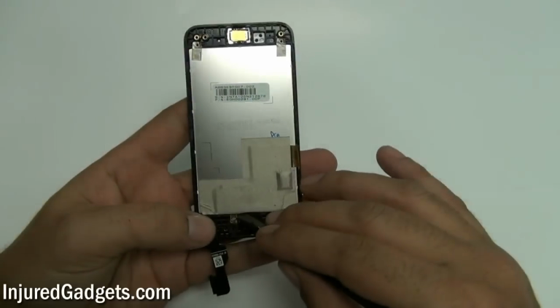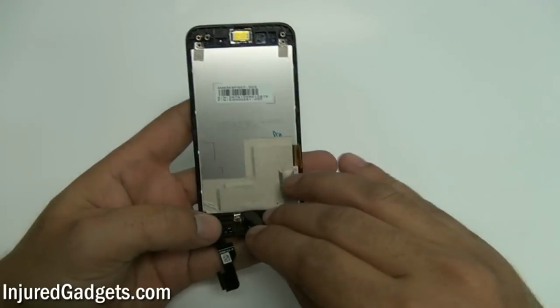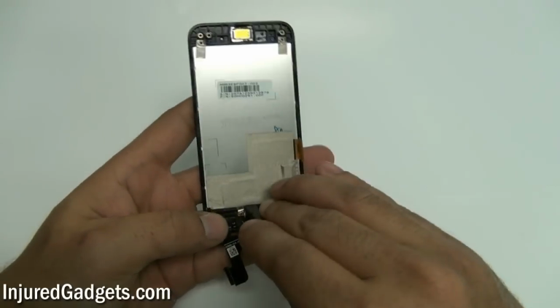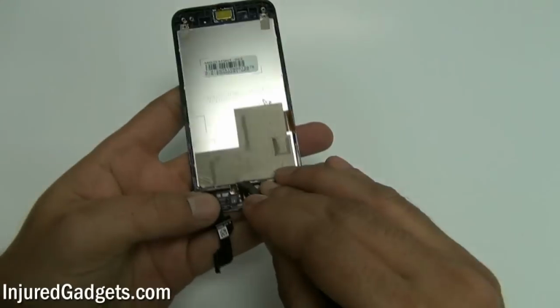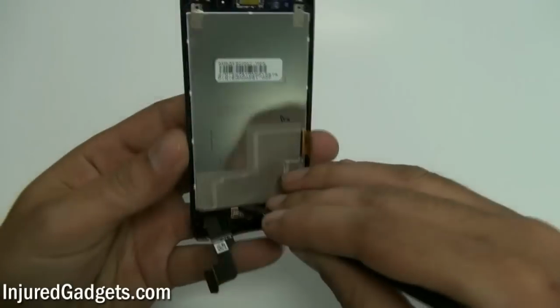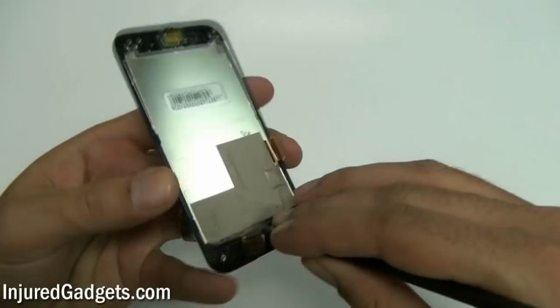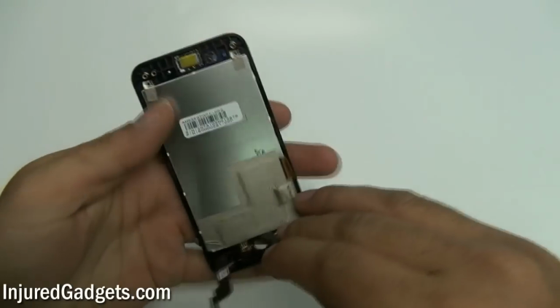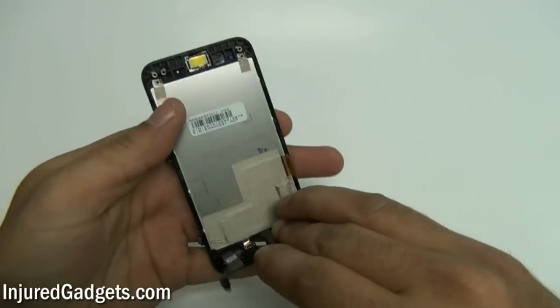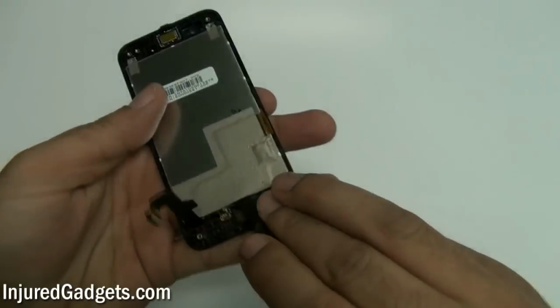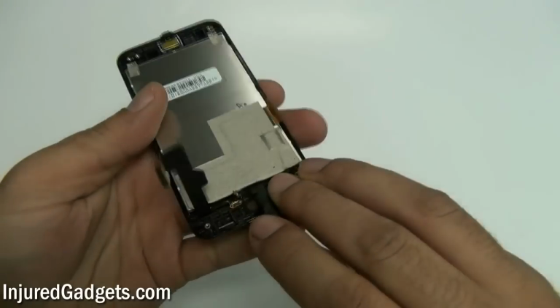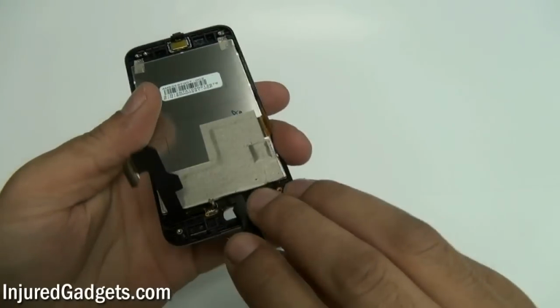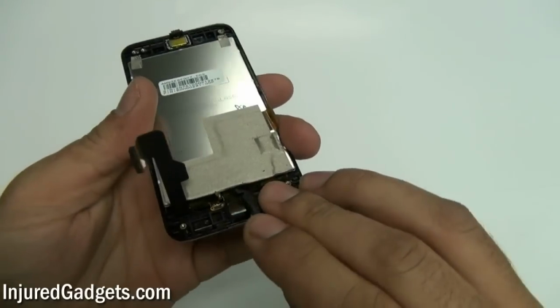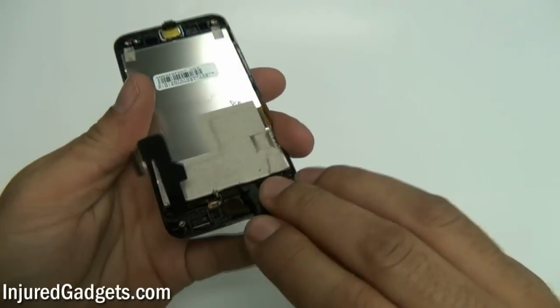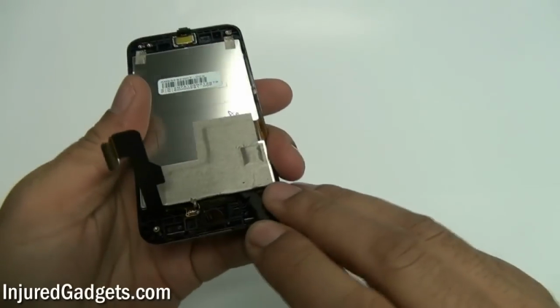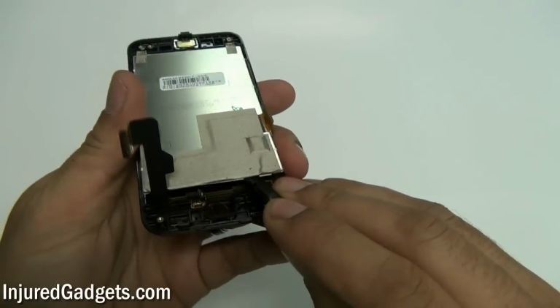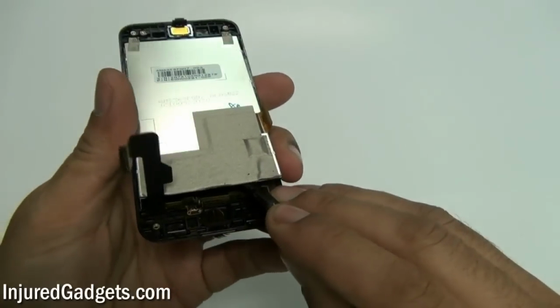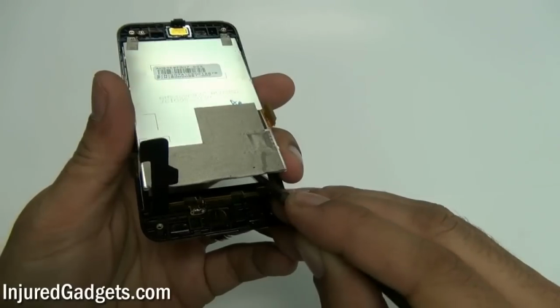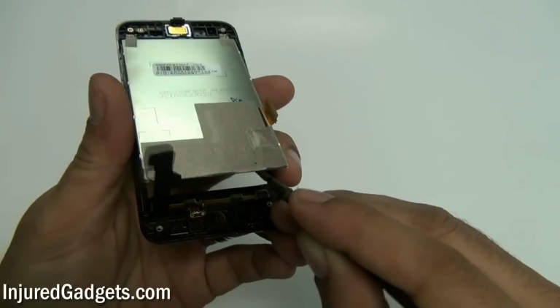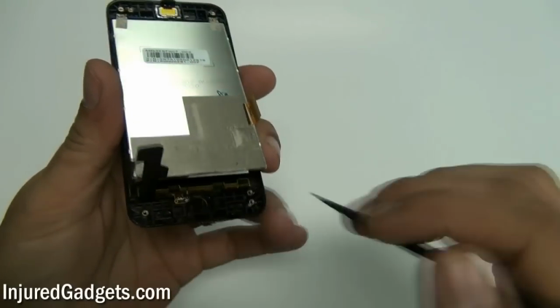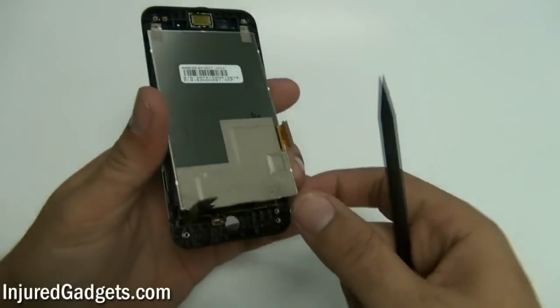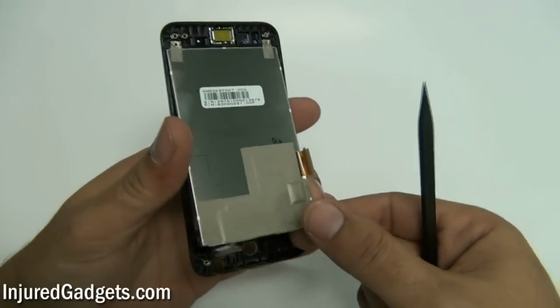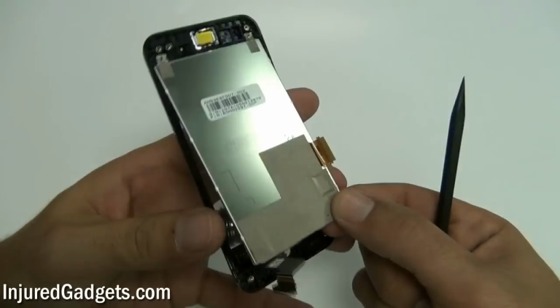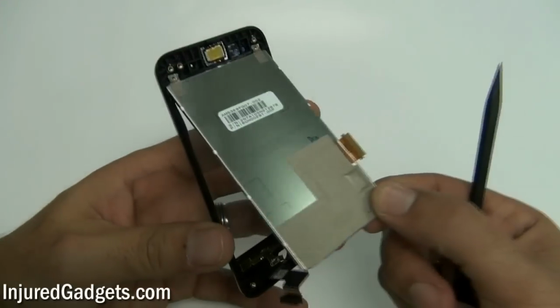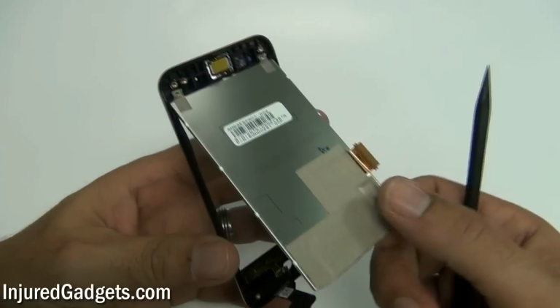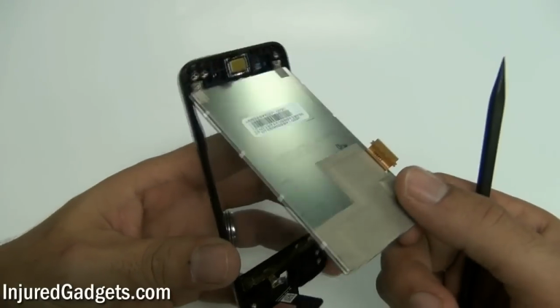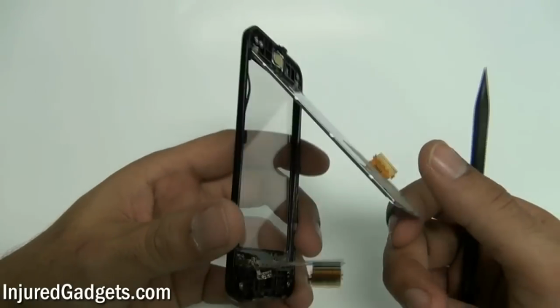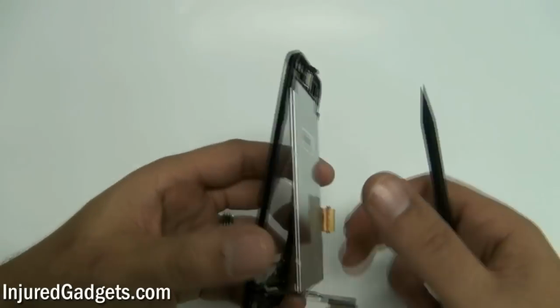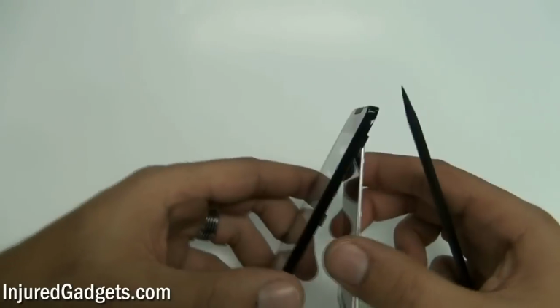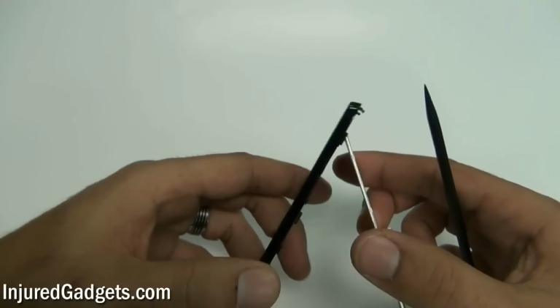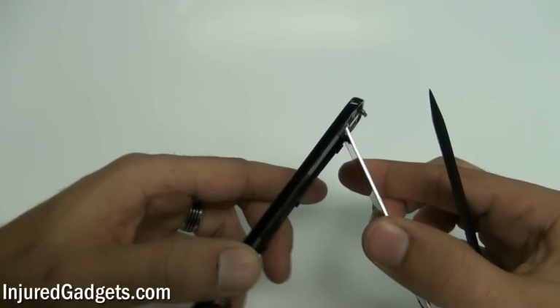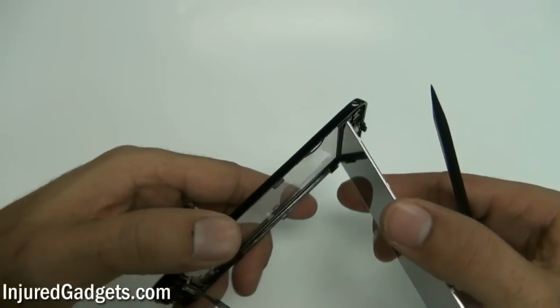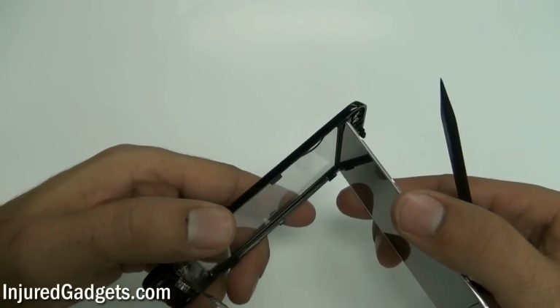Next, using a safe open pry tool or spudger, you will now need to release the LCD from the digitizer glass panel housing. Be very careful during this process not to crack or damage your LCD, as it is a very fragile piece of equipment.